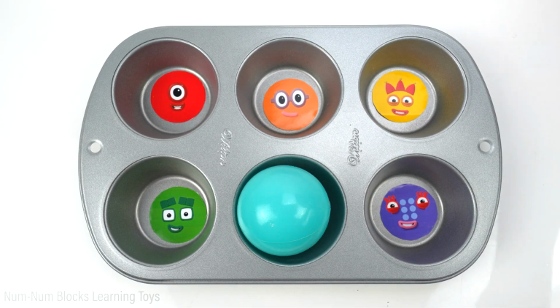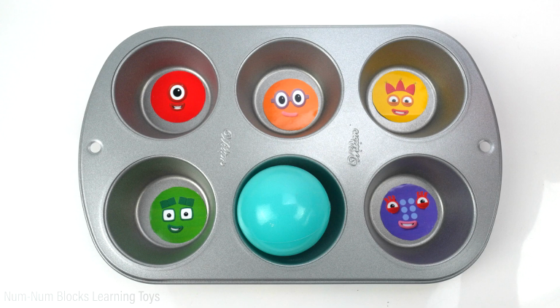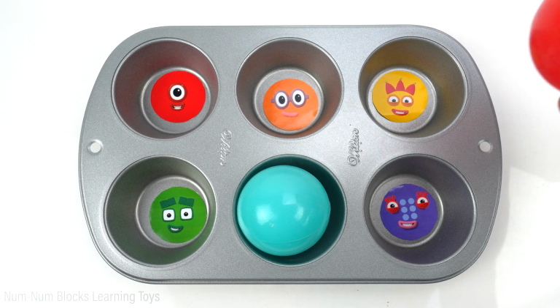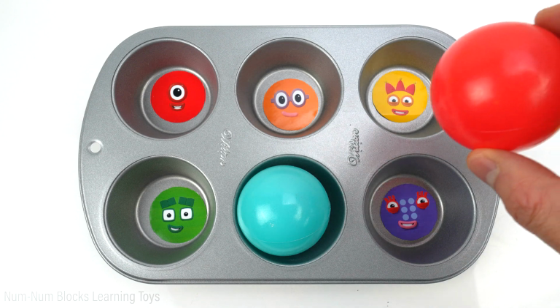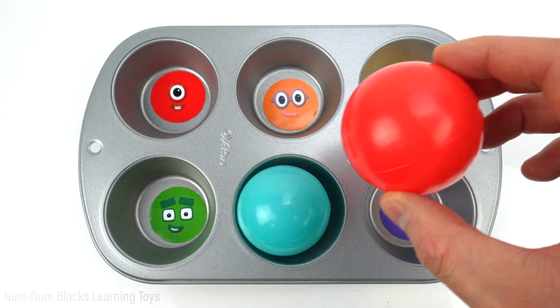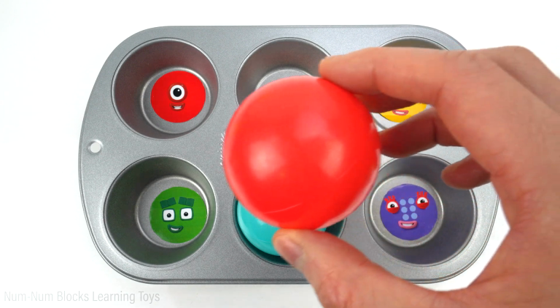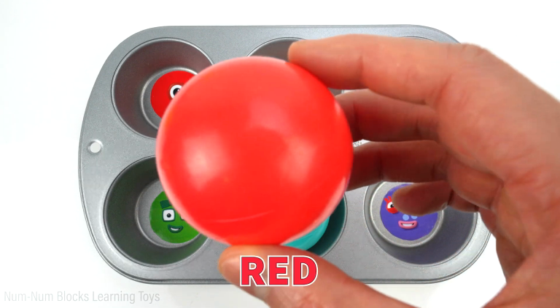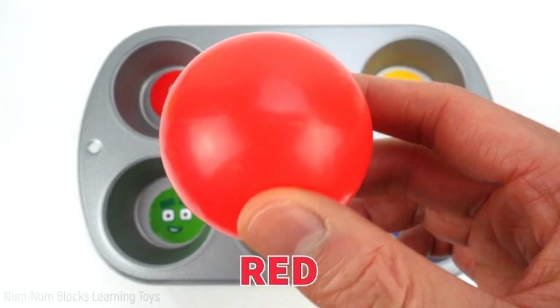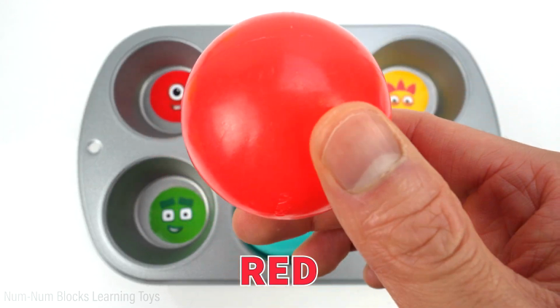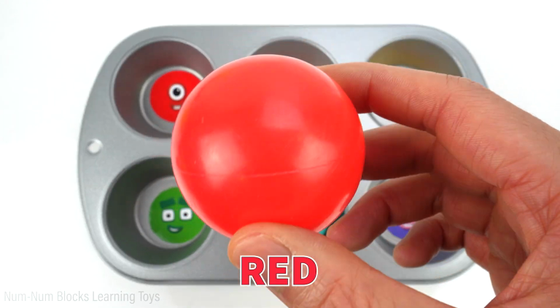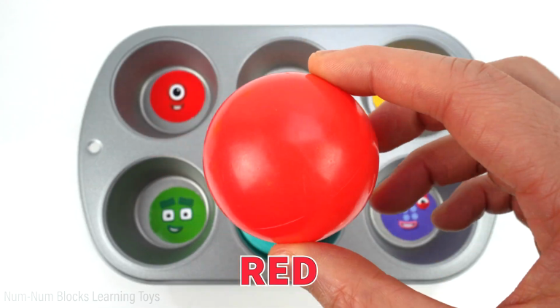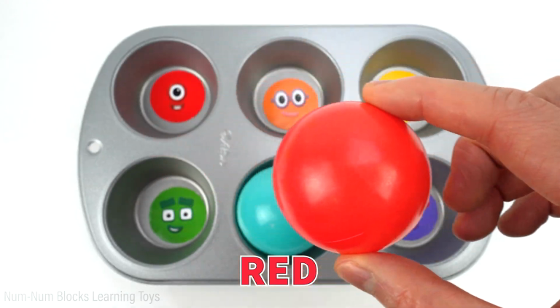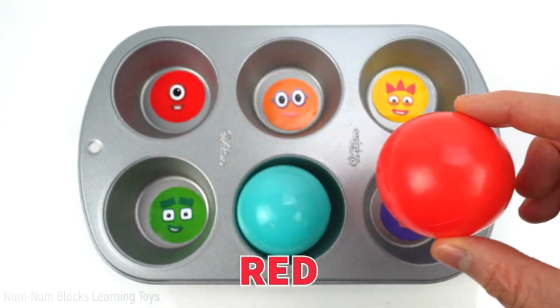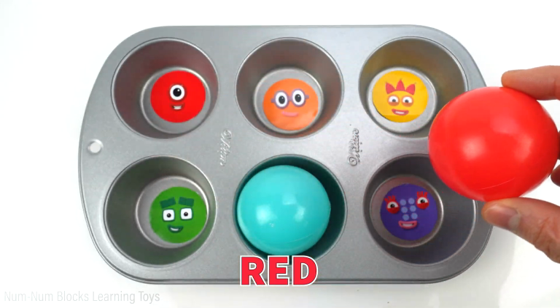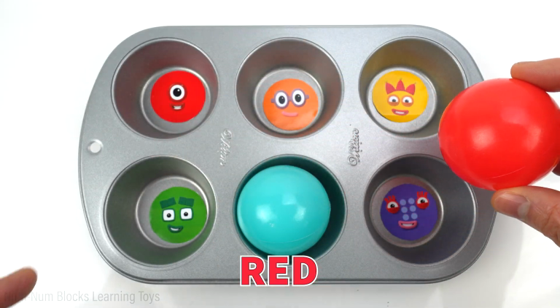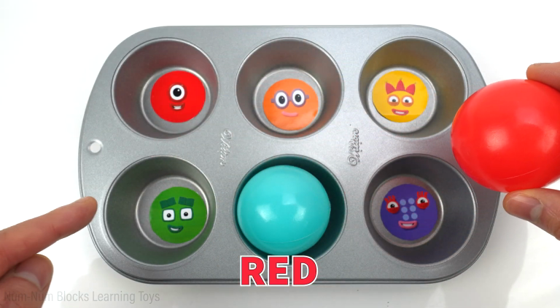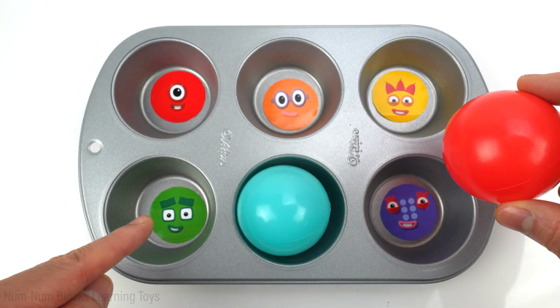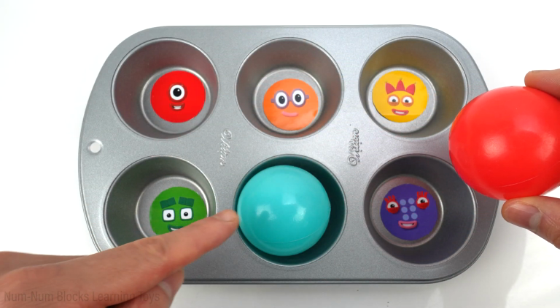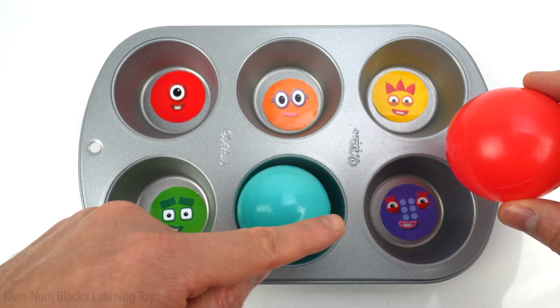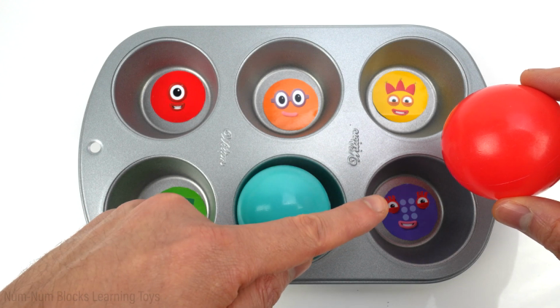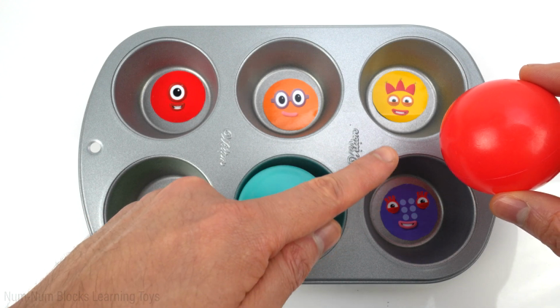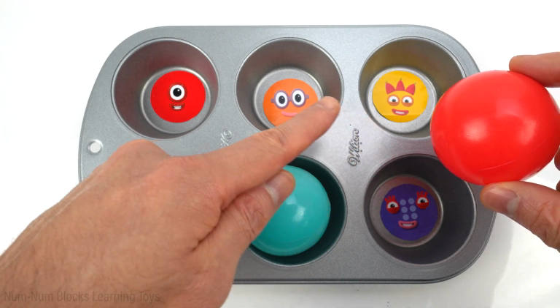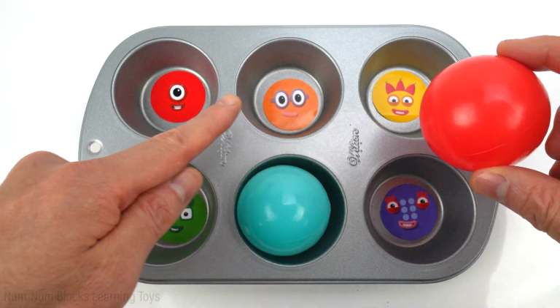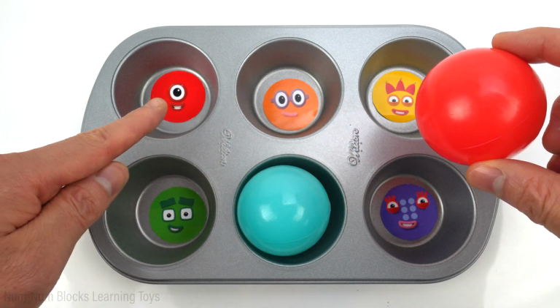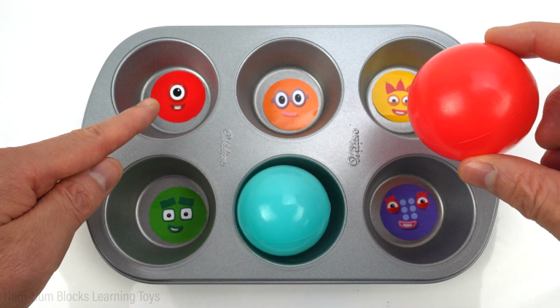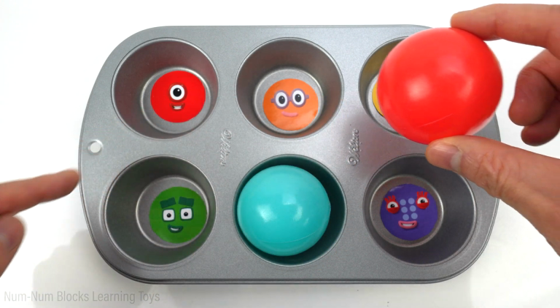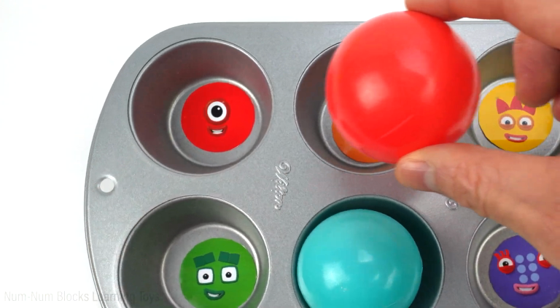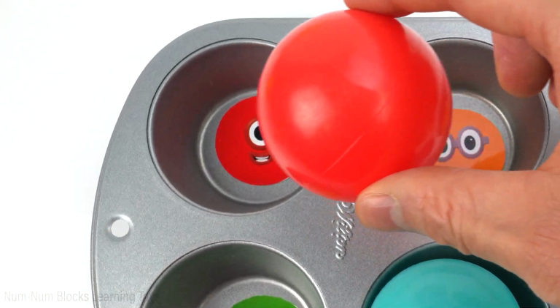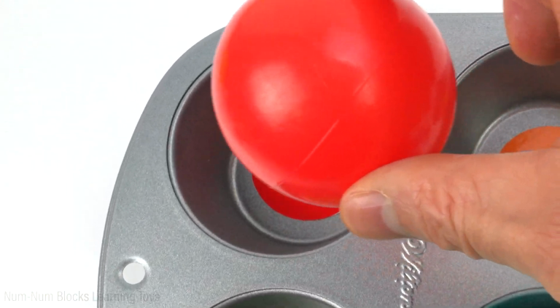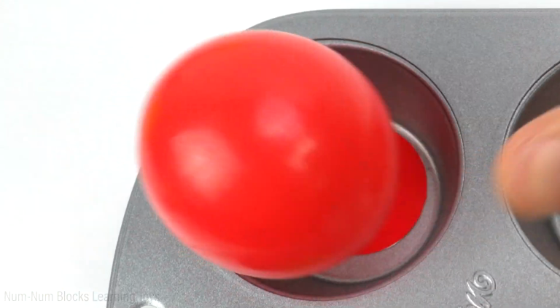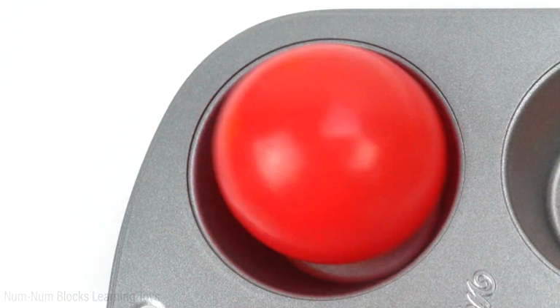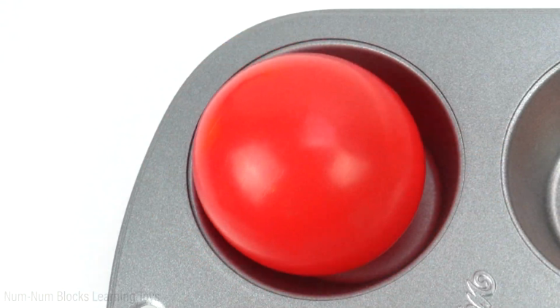The next color is red. Who do you think wants to play with a red ball? Number one — one is red.